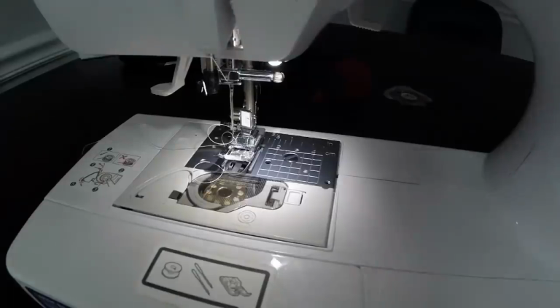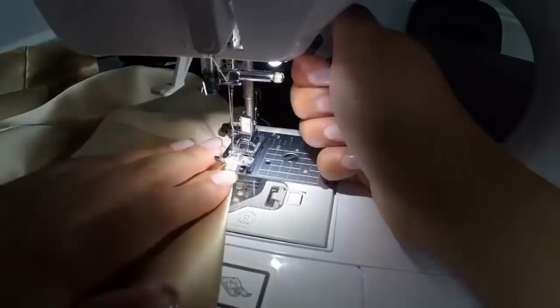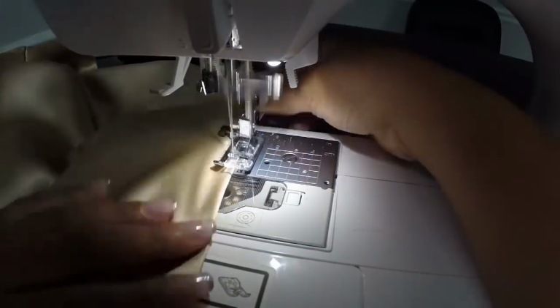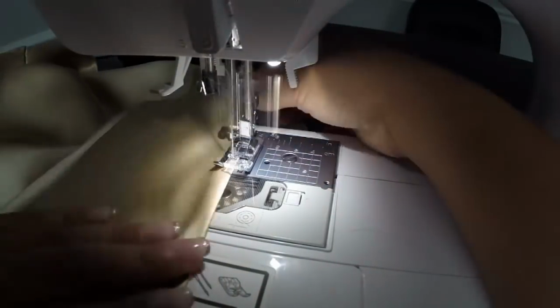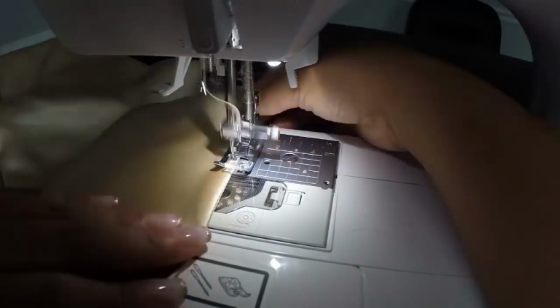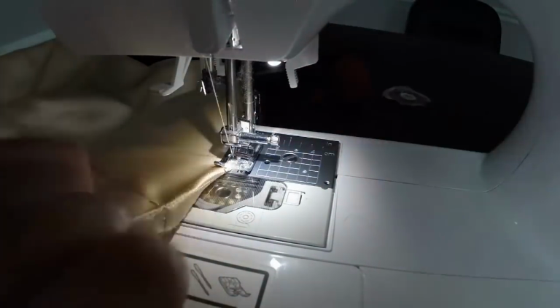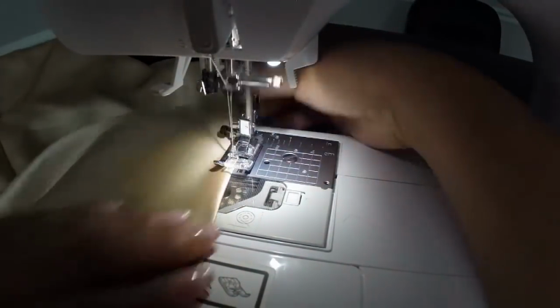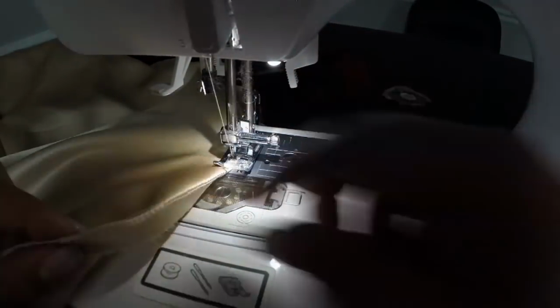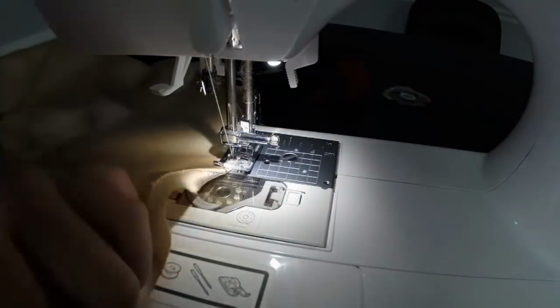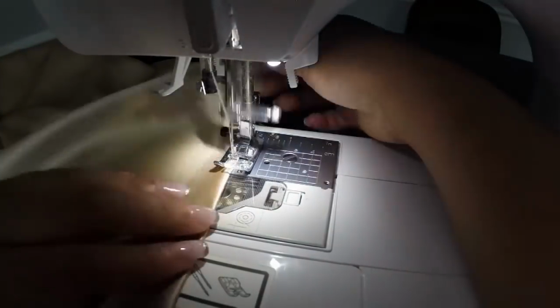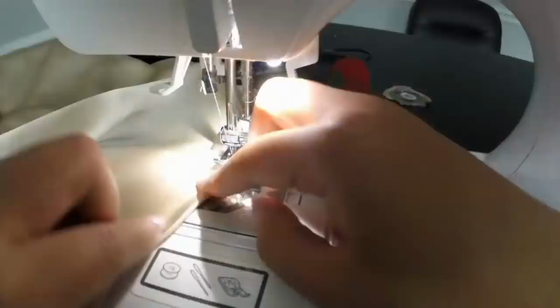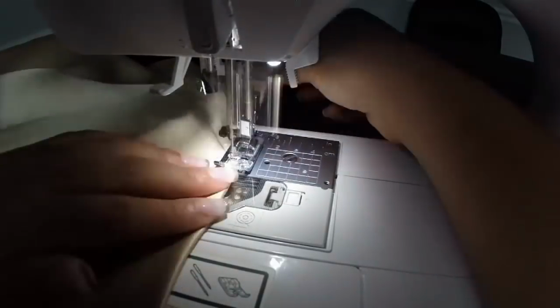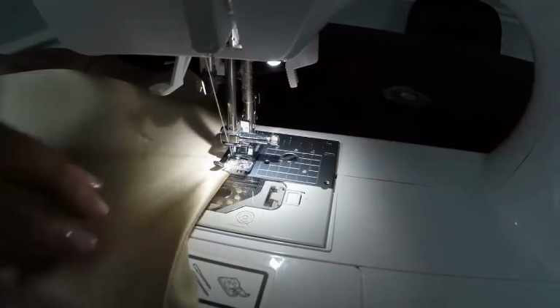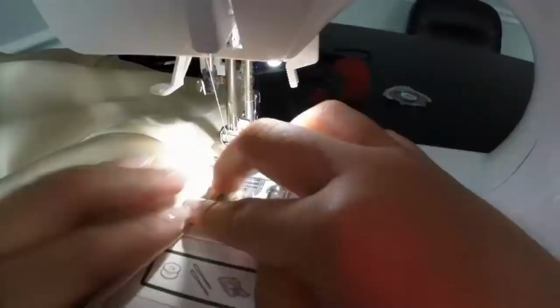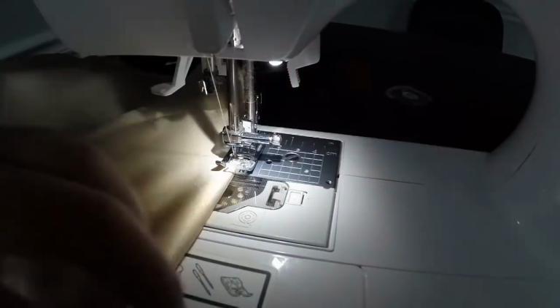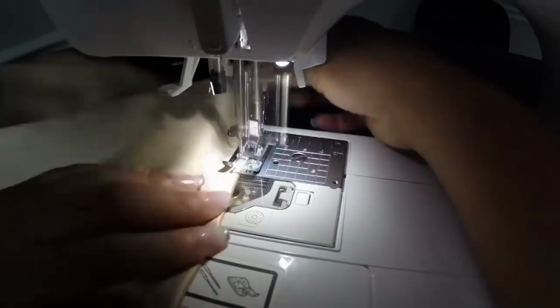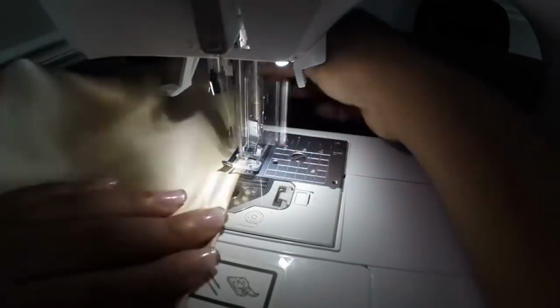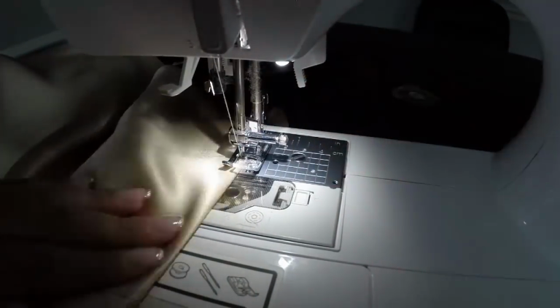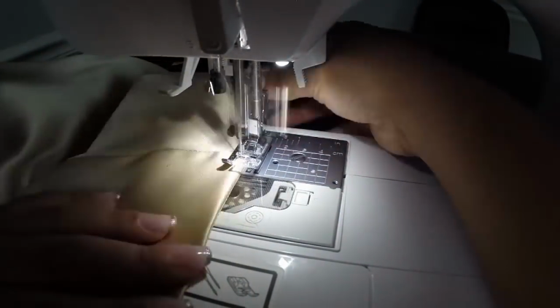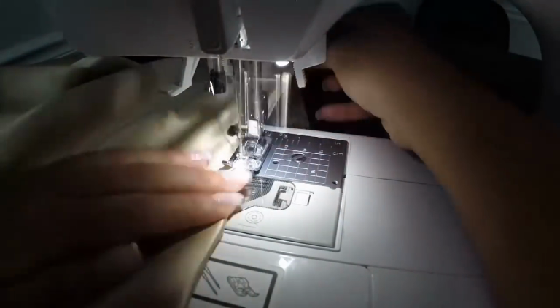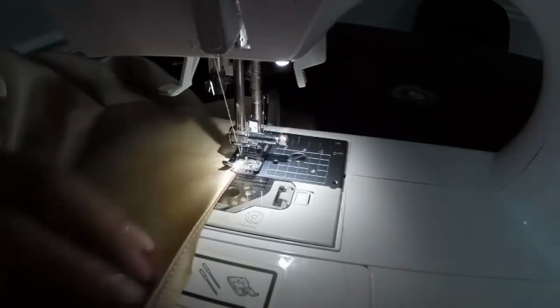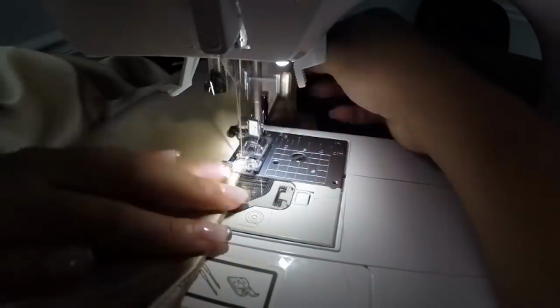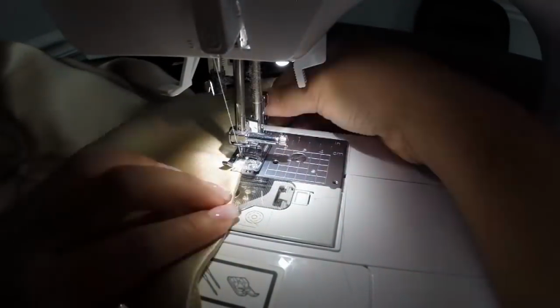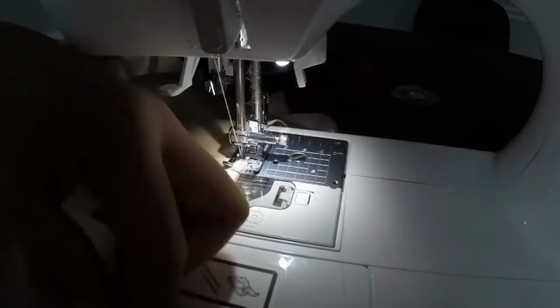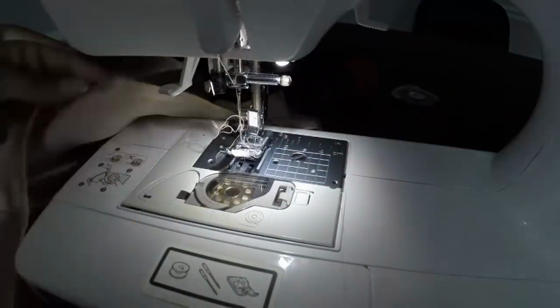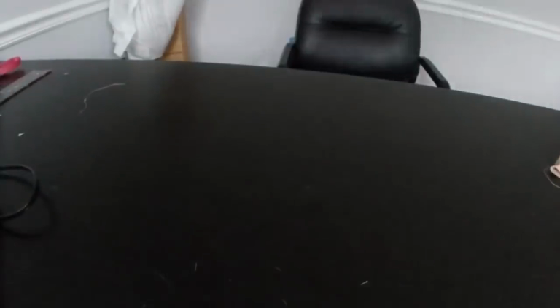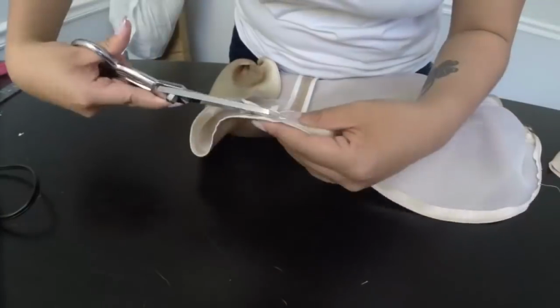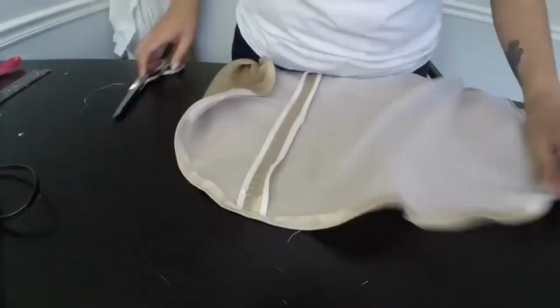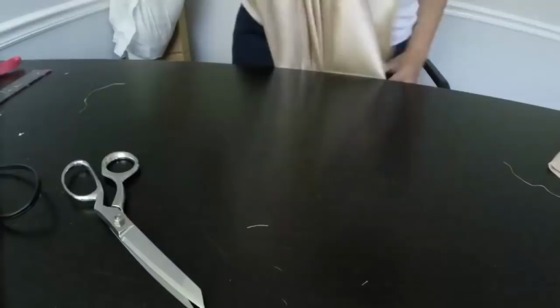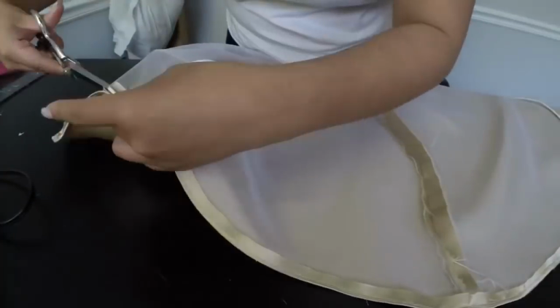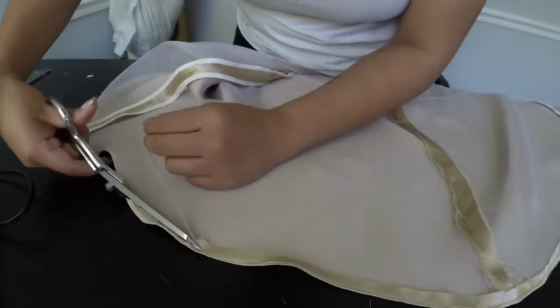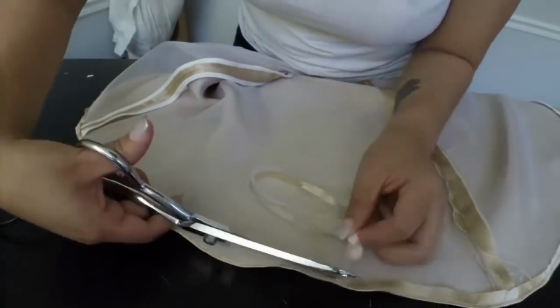I am almost done with this dress. For the hem, I pressed it down, stitched it about an eighth of an inch, trimmed it, folded and pressed it down again, and then stitched it again so there would be no raw edge.